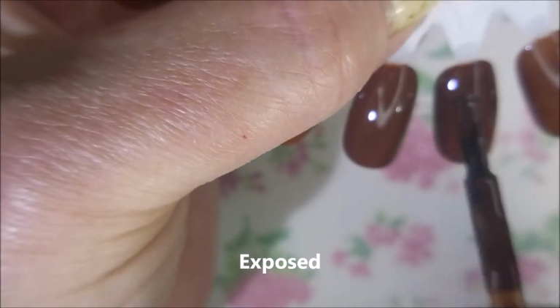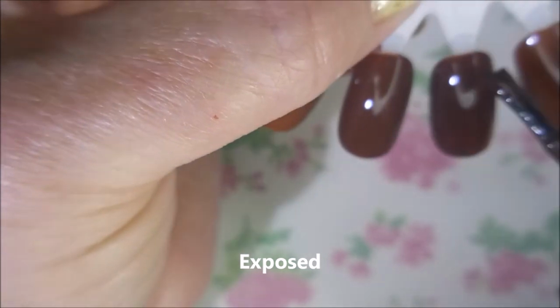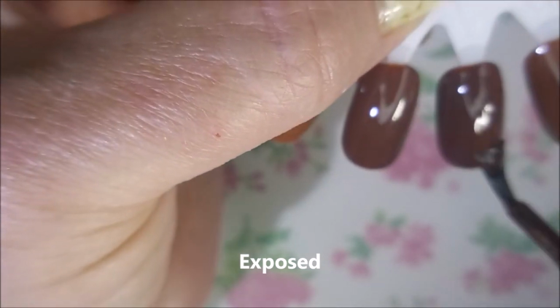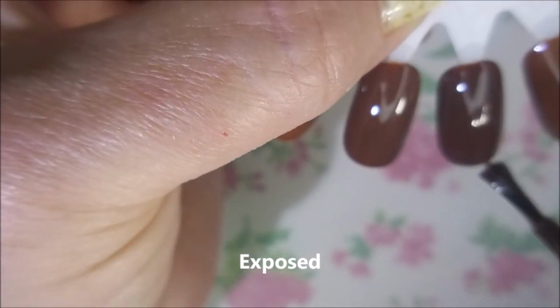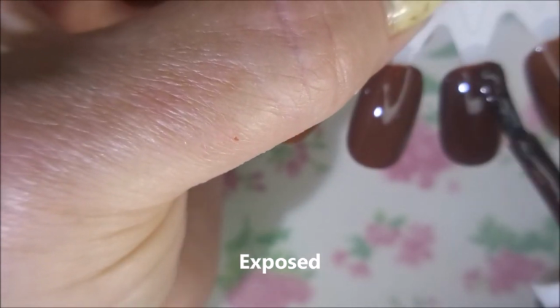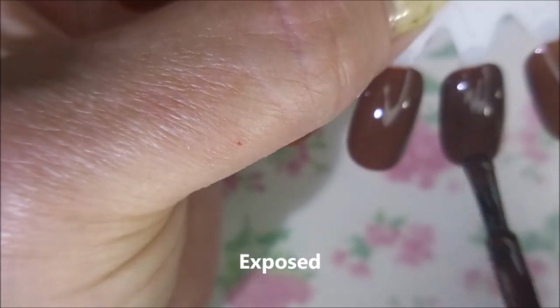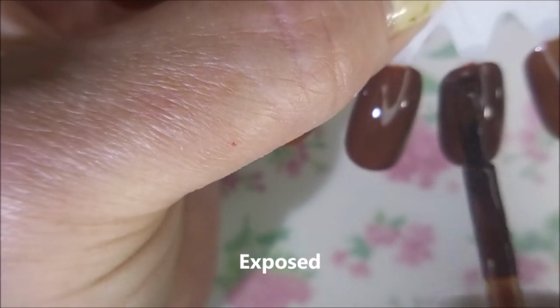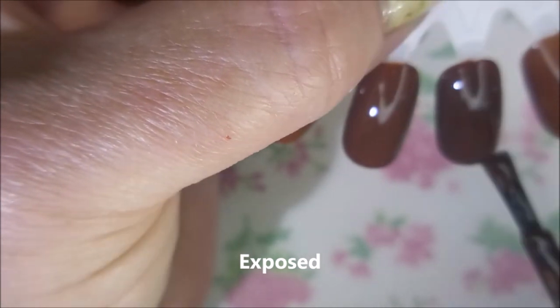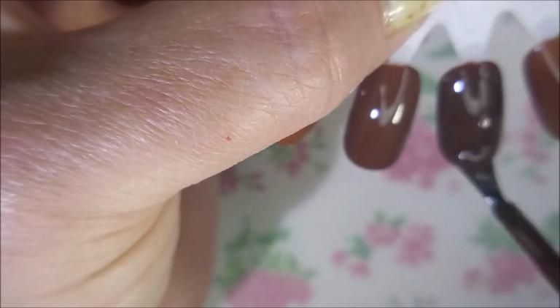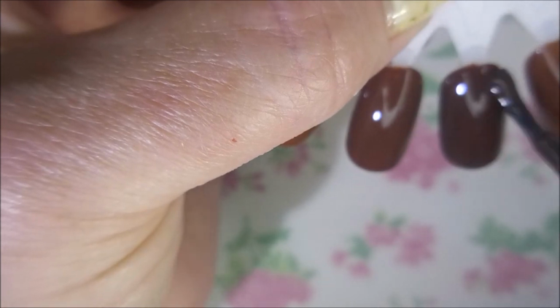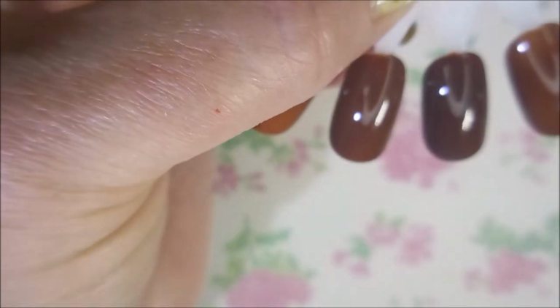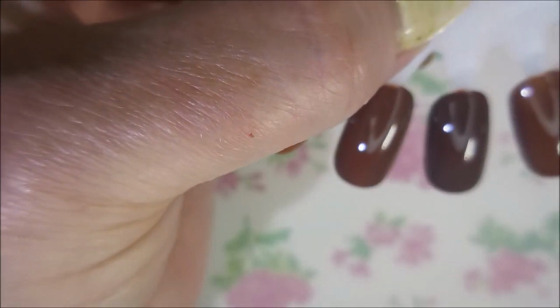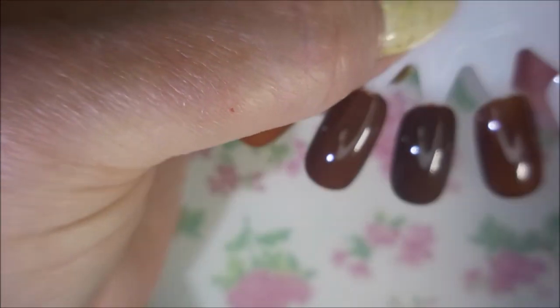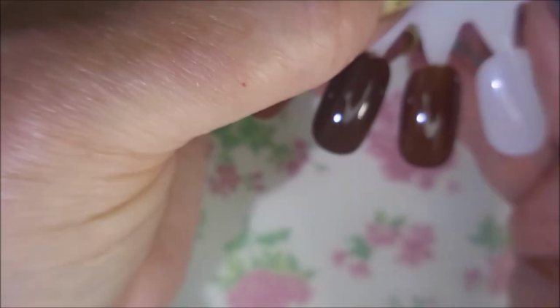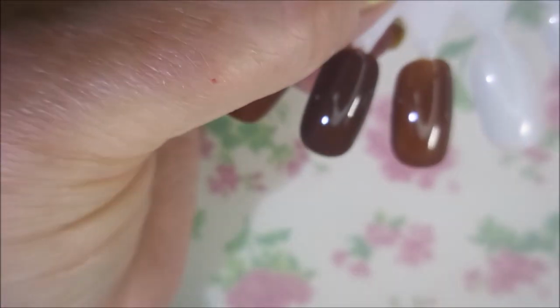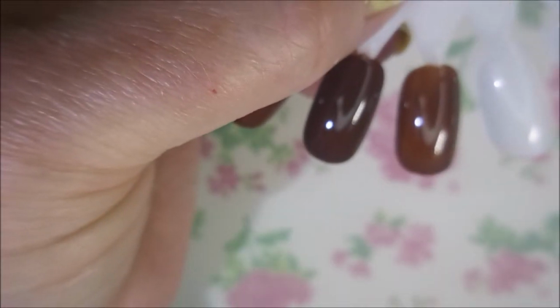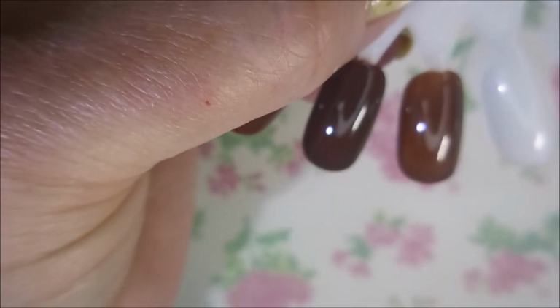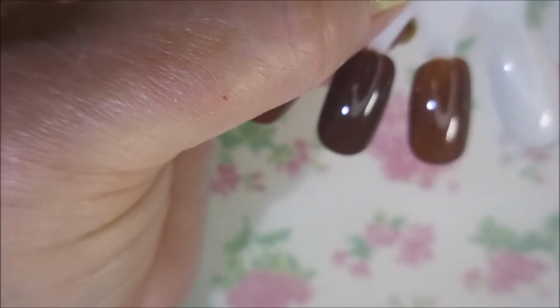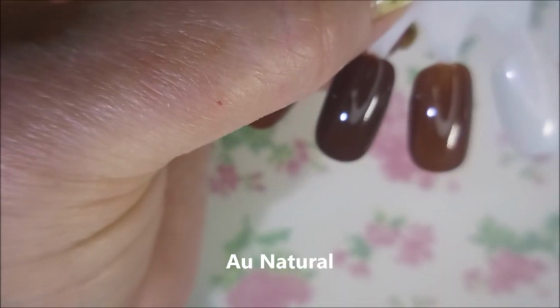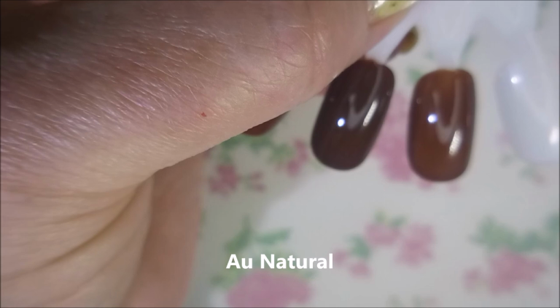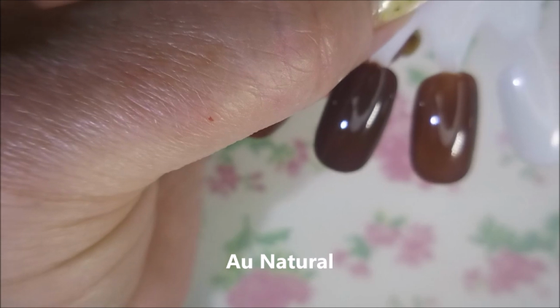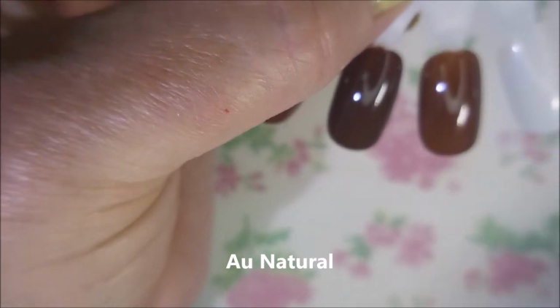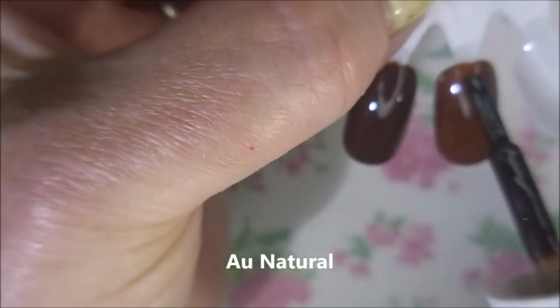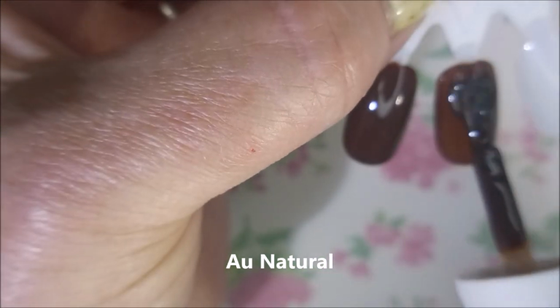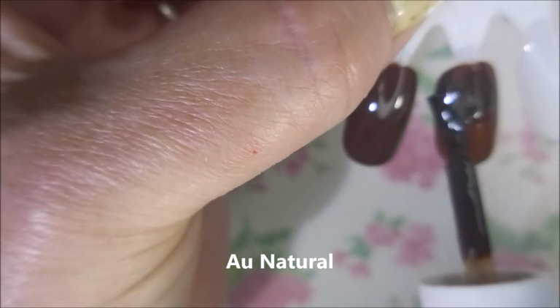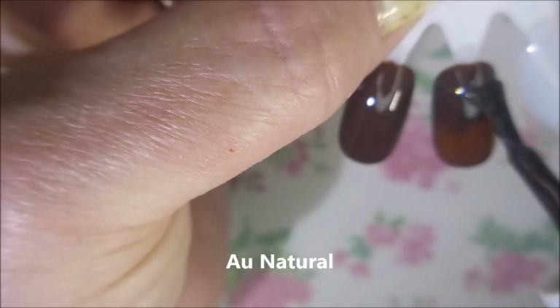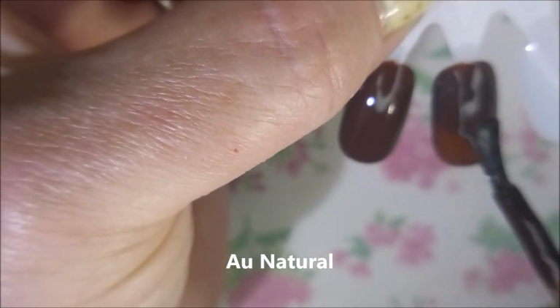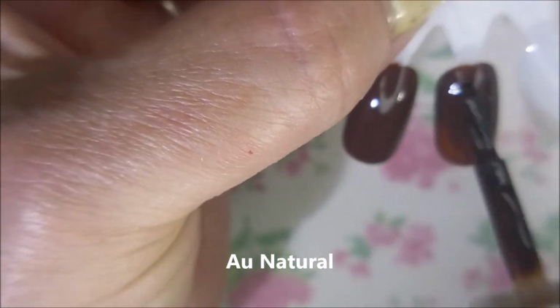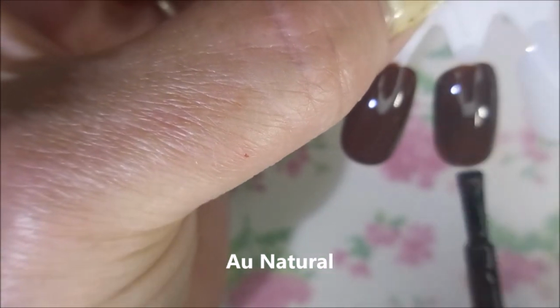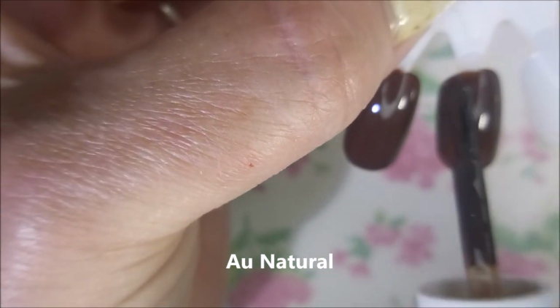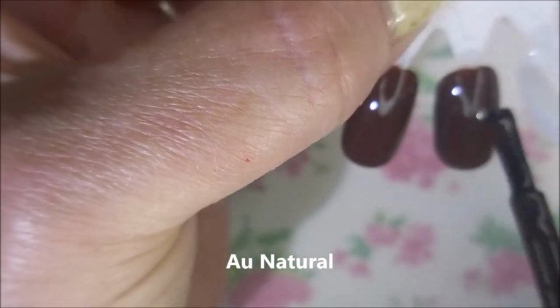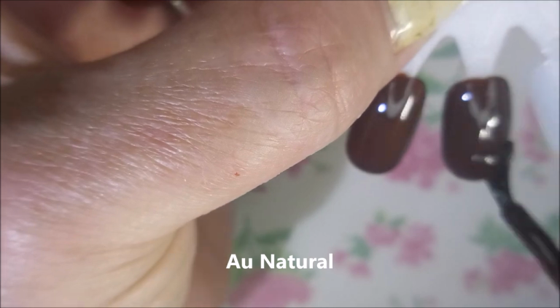Look how dark that one's getting — that second coat really built it up. And then finally we've got the All Natural. That's how we say it down here in the South.